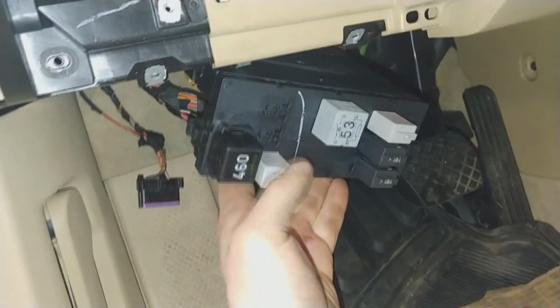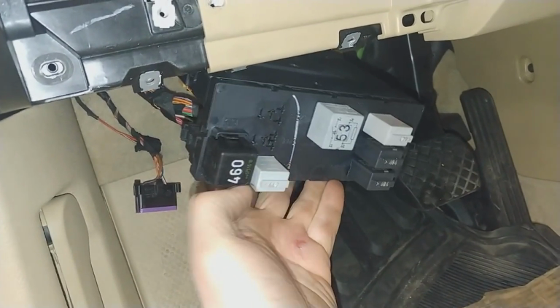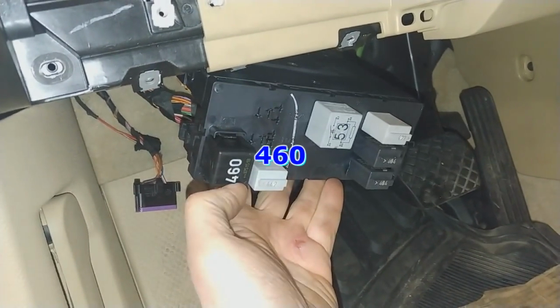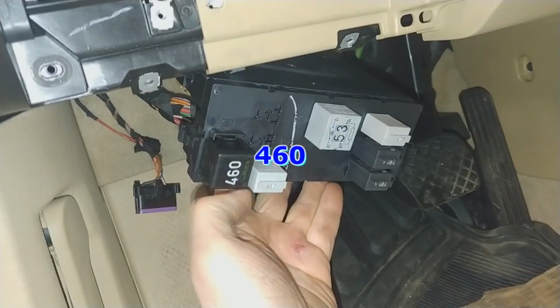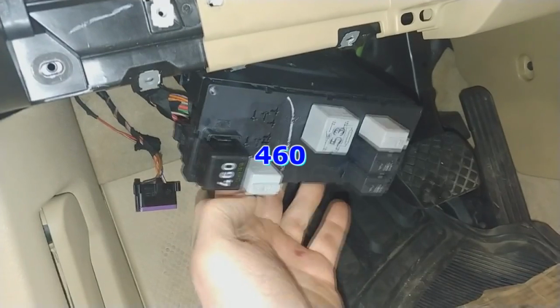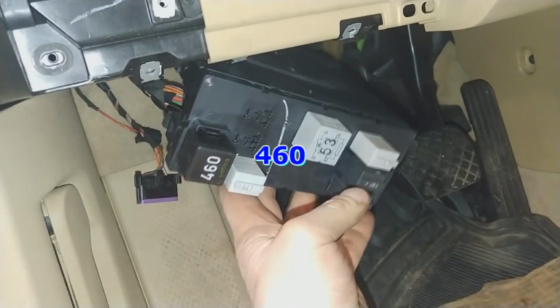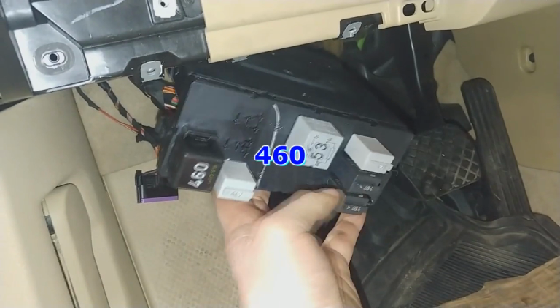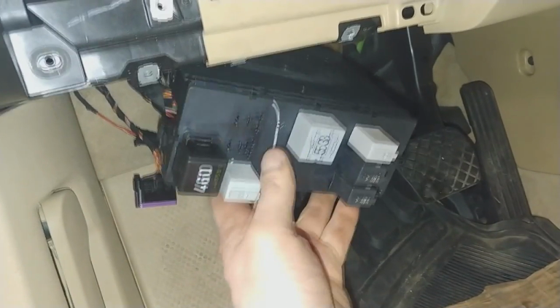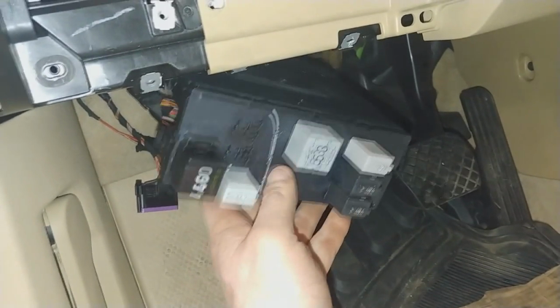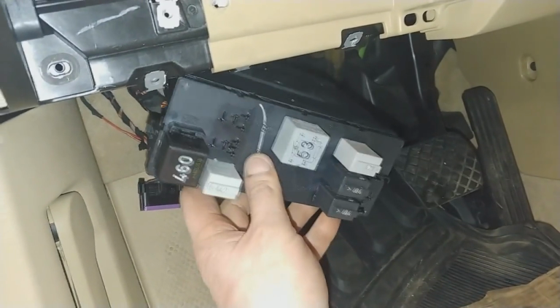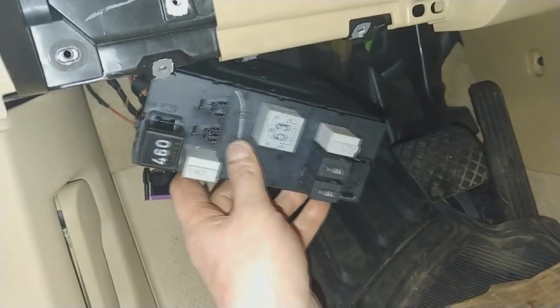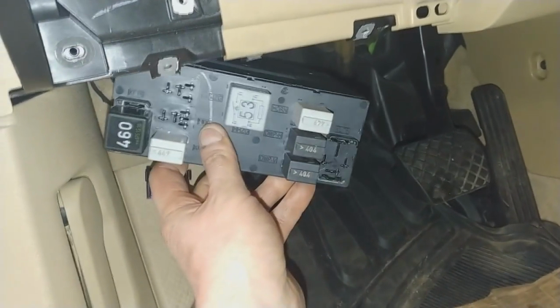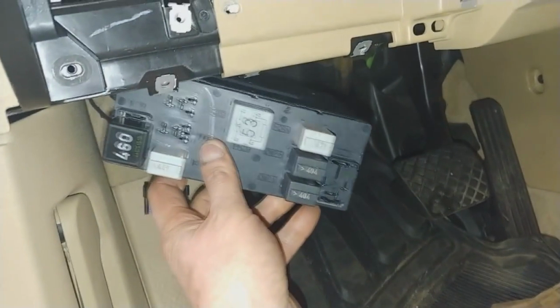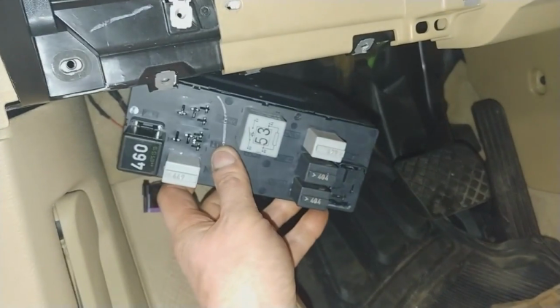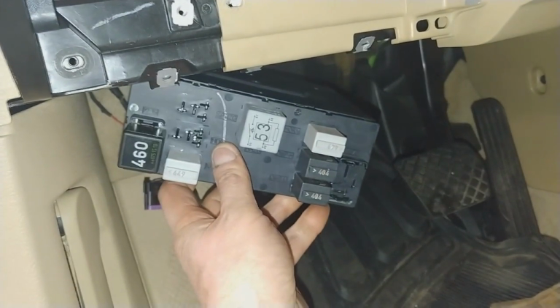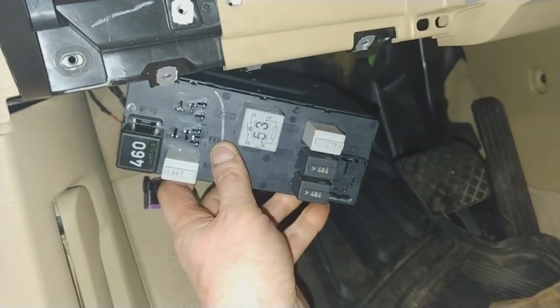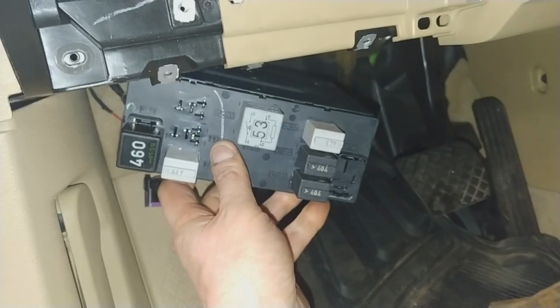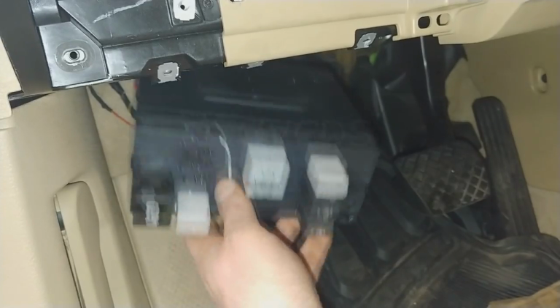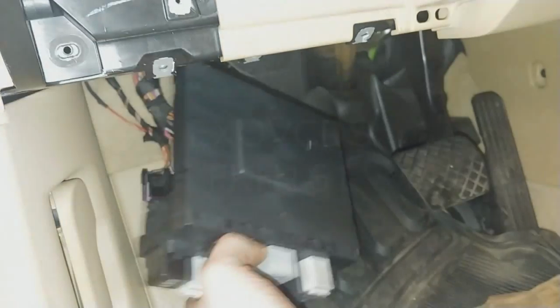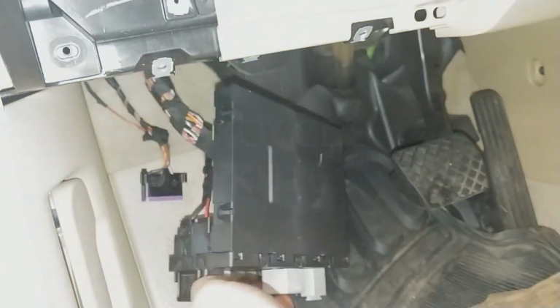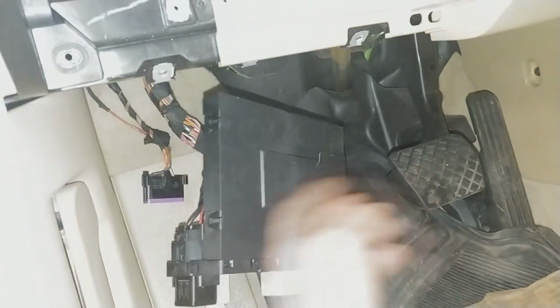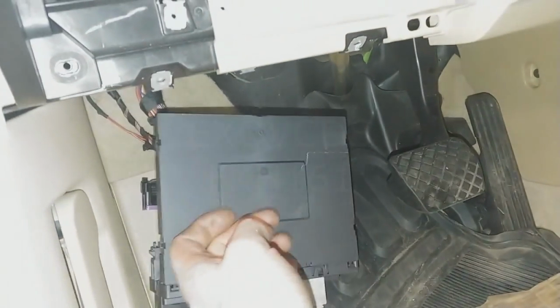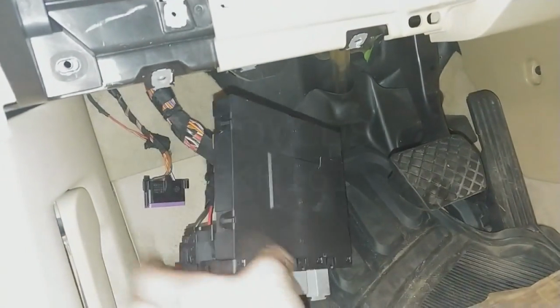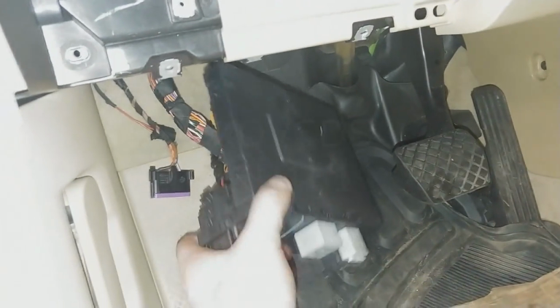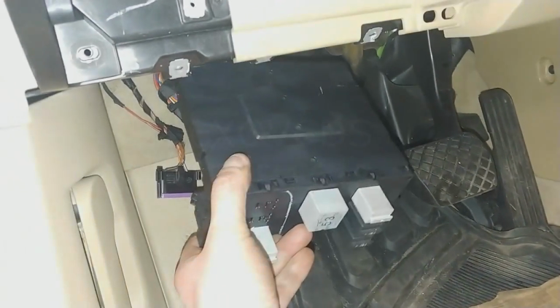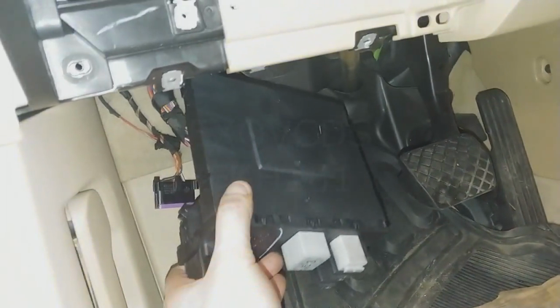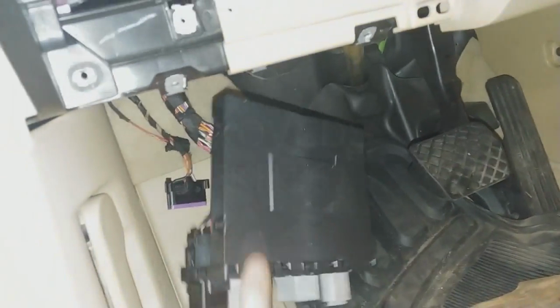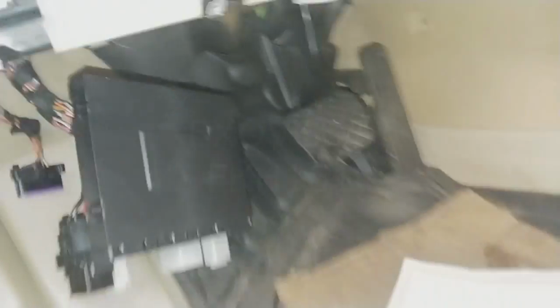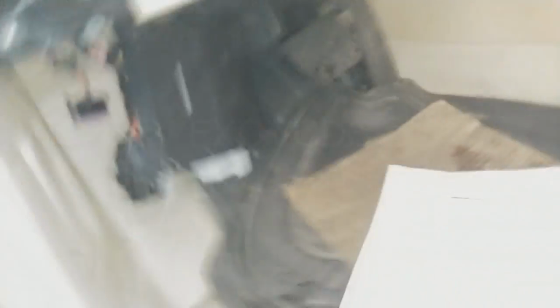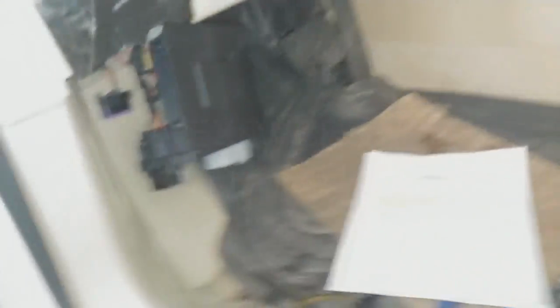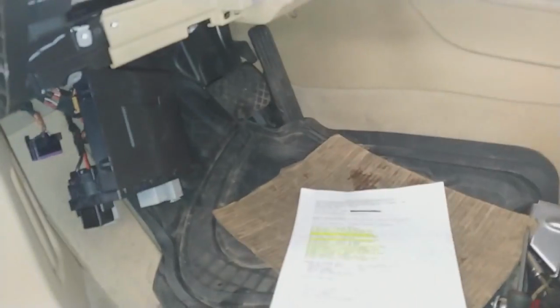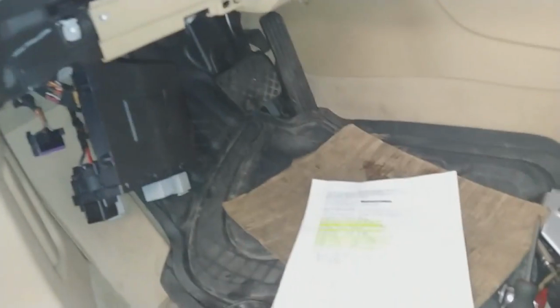It needs a 430 relay — they're both identical, just four-prong relays. And that's it, it's not going to need a module, just a relay. Sorry about the long video.